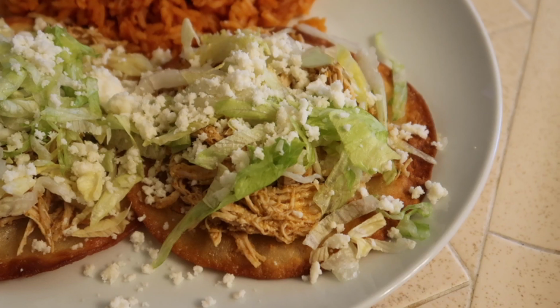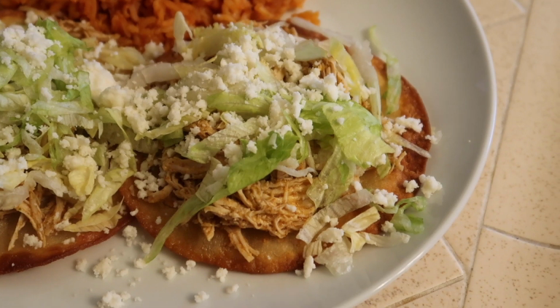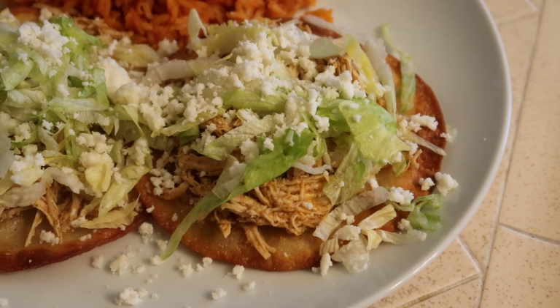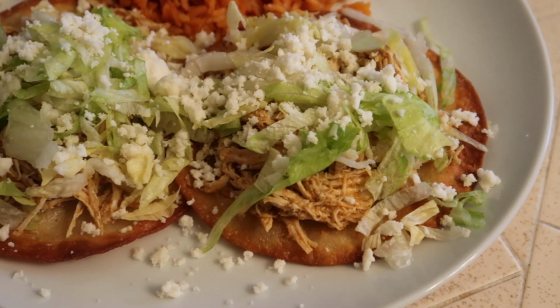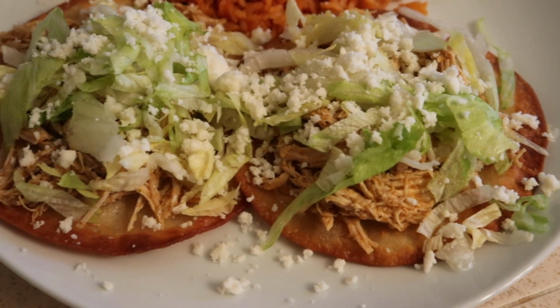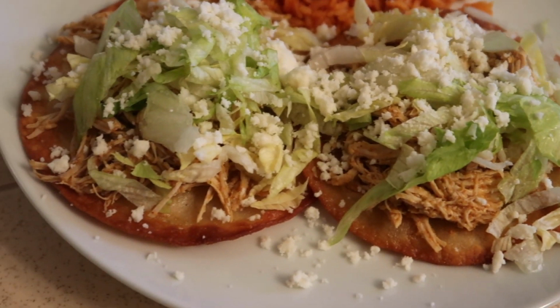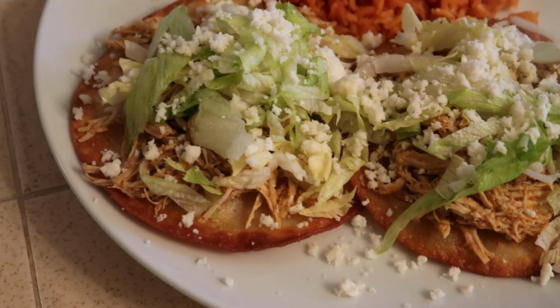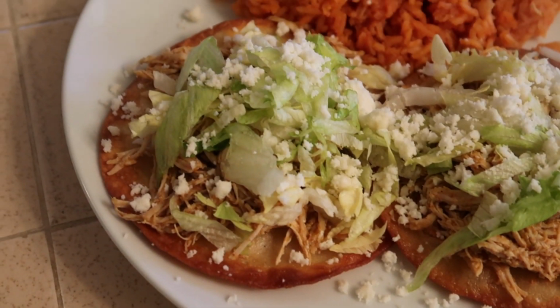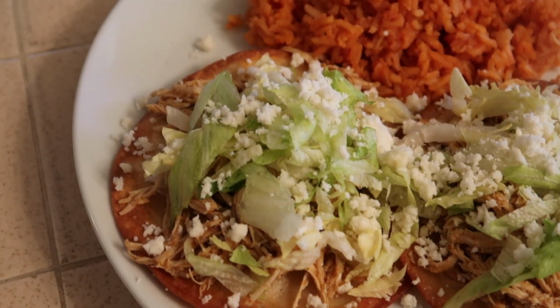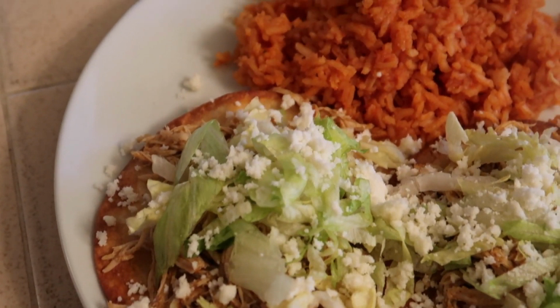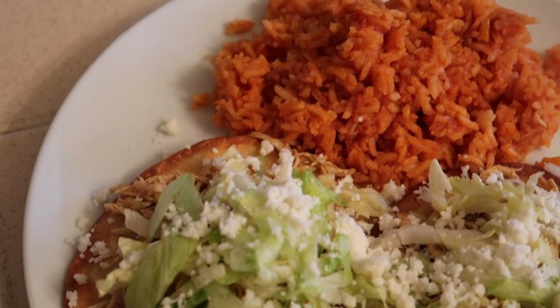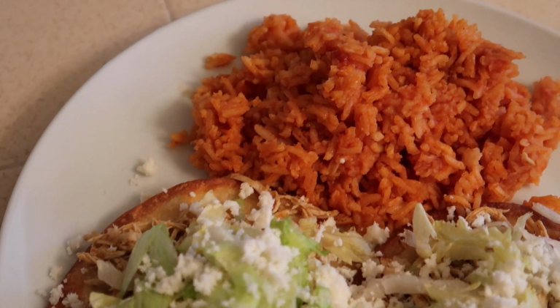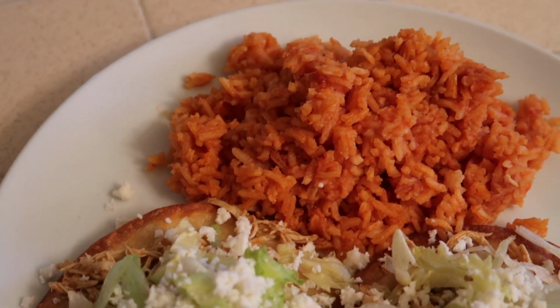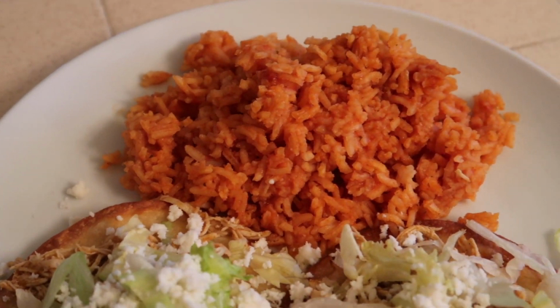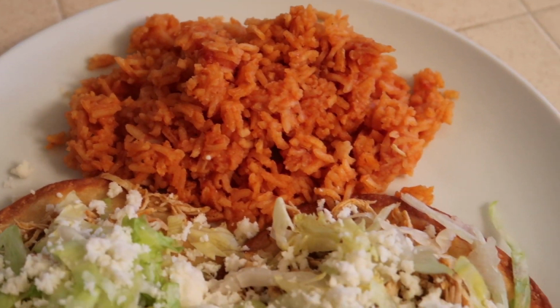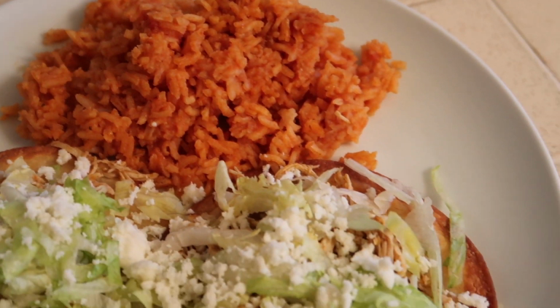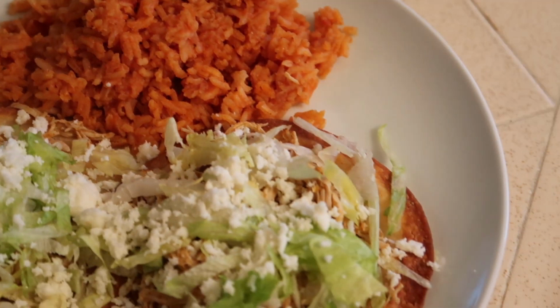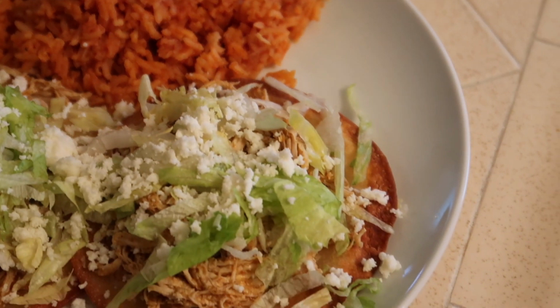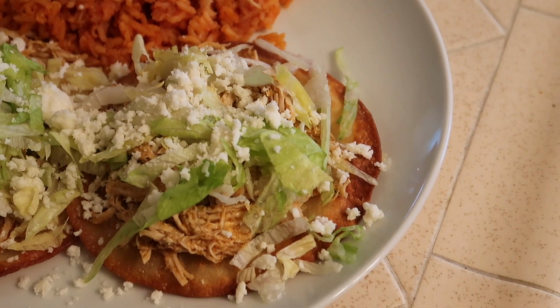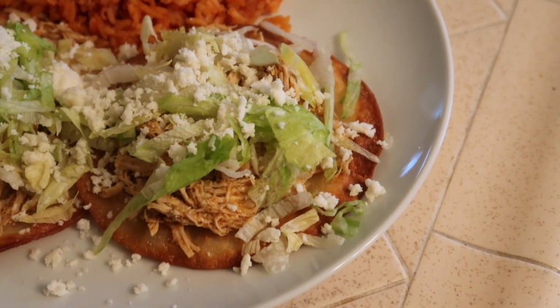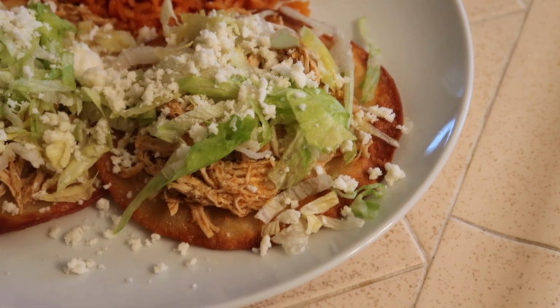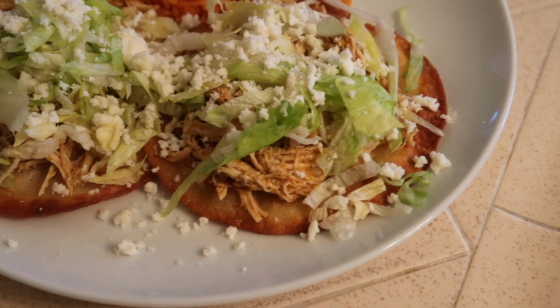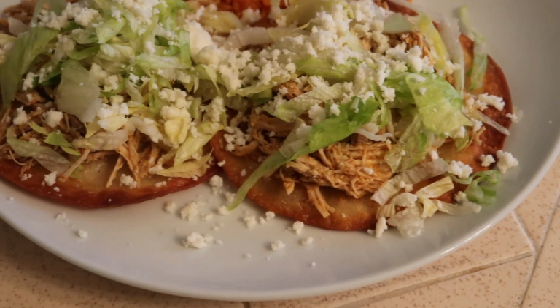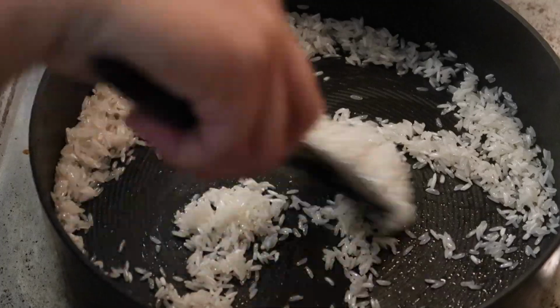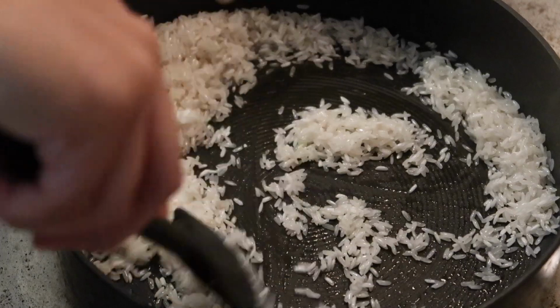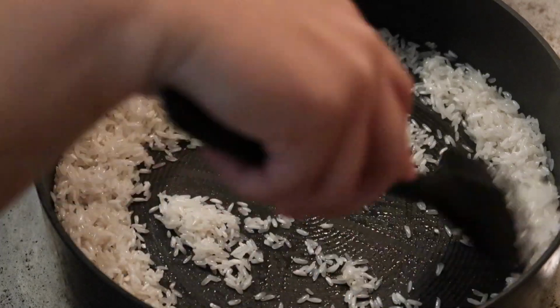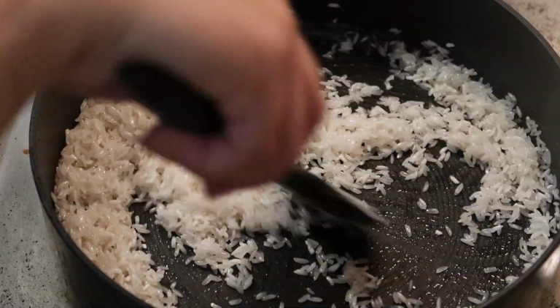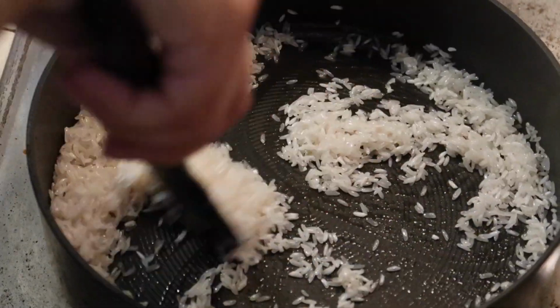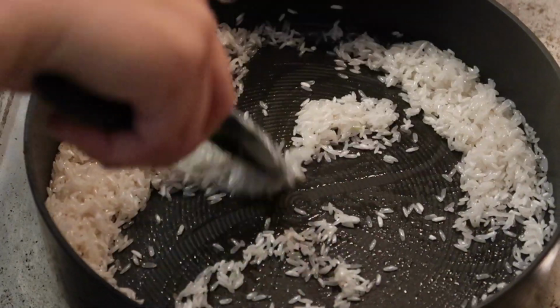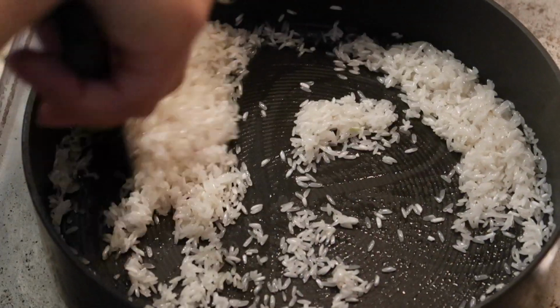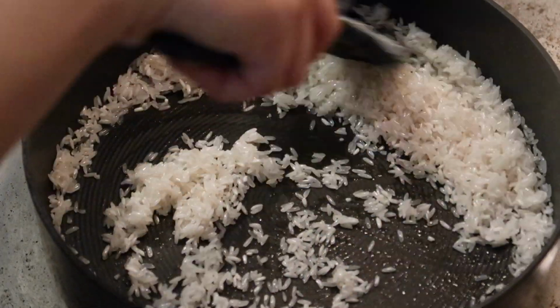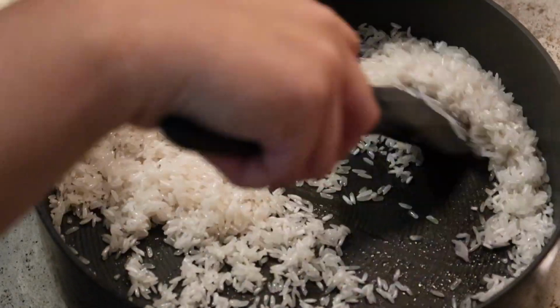Welcome to this week's What's for Dinner video. My name is Ashley. I'm going to be showing you three different meals I made this past week. I don't always follow recipes exactly, but if you're interested, I've linked some similar recipes down below.